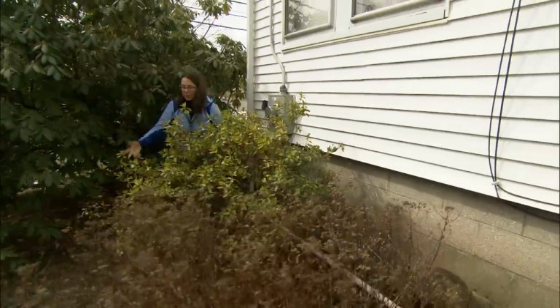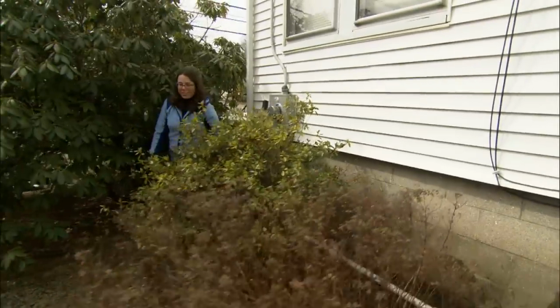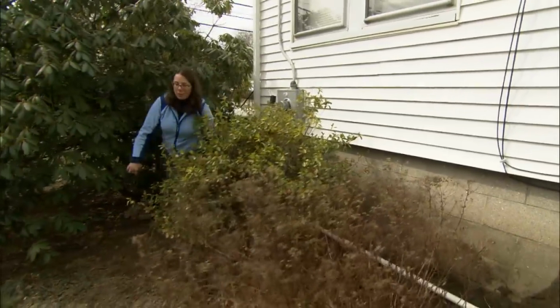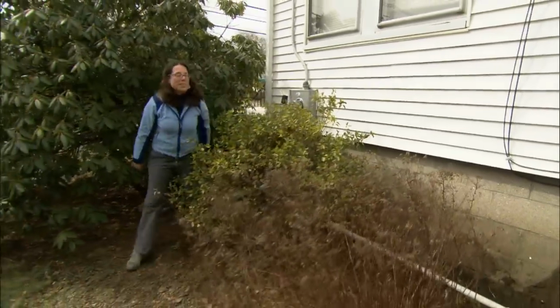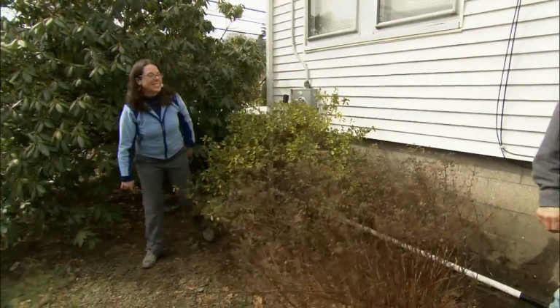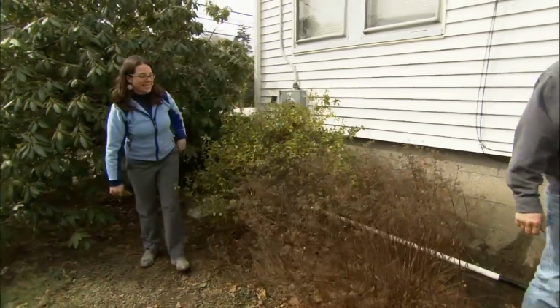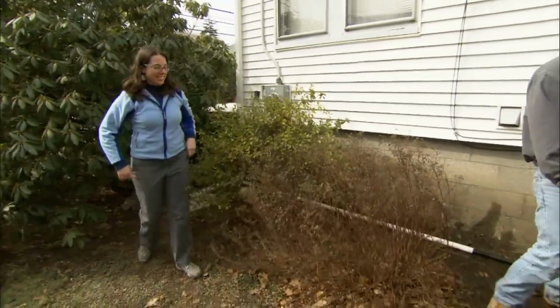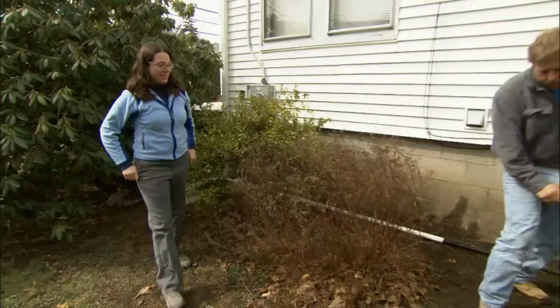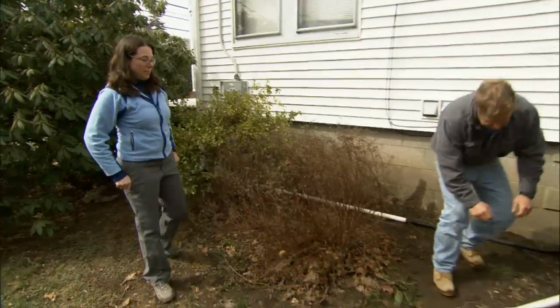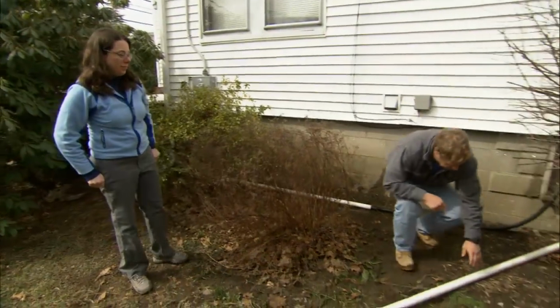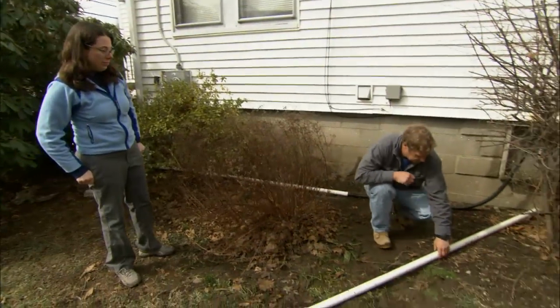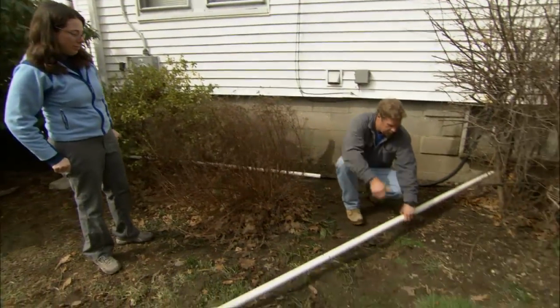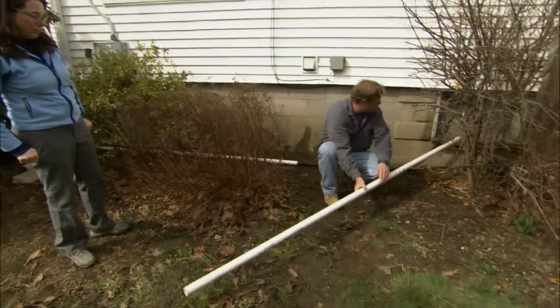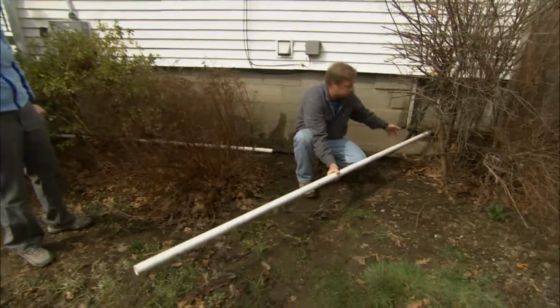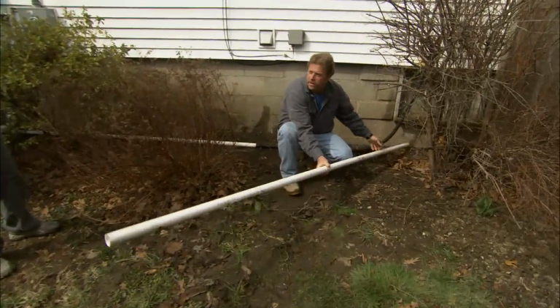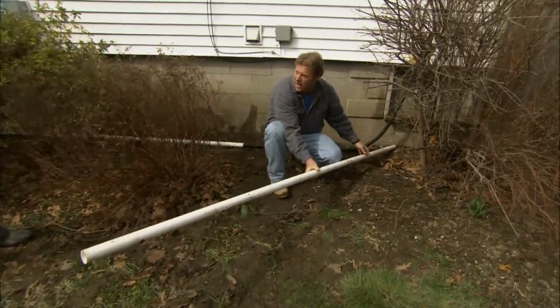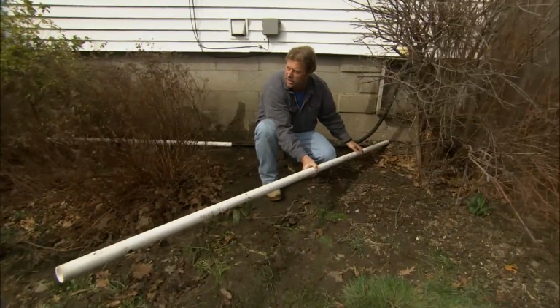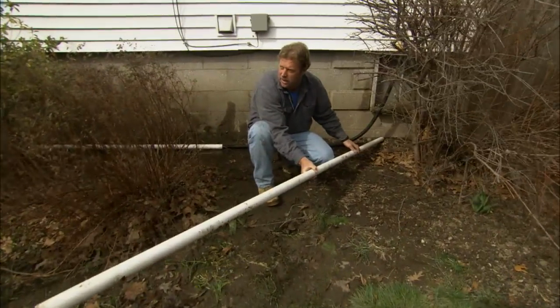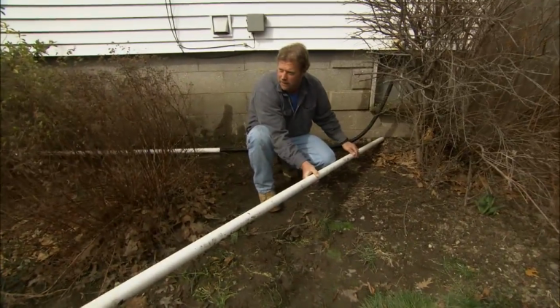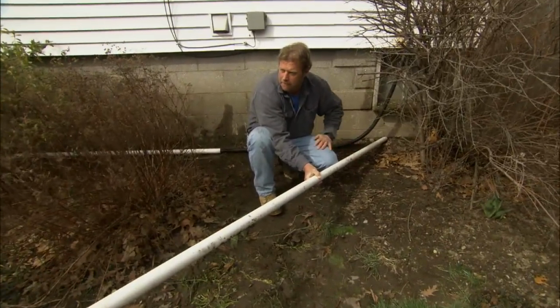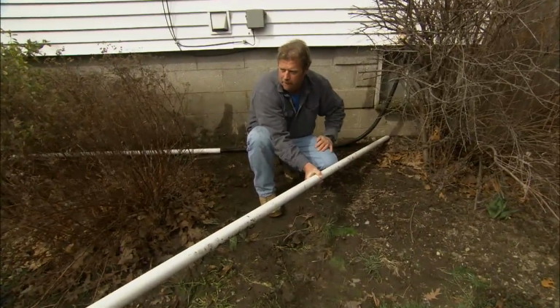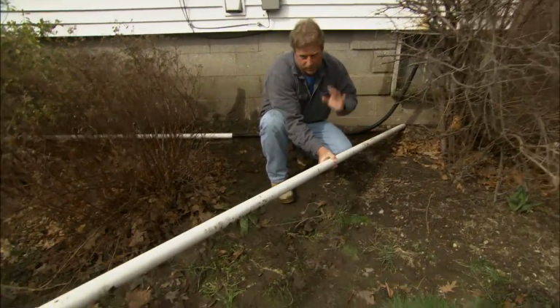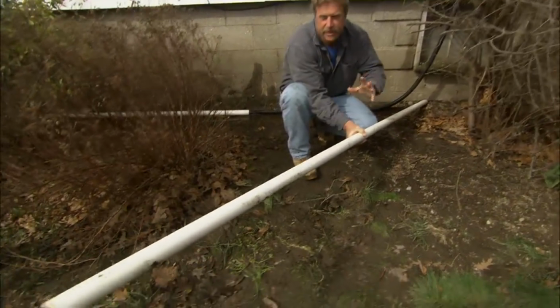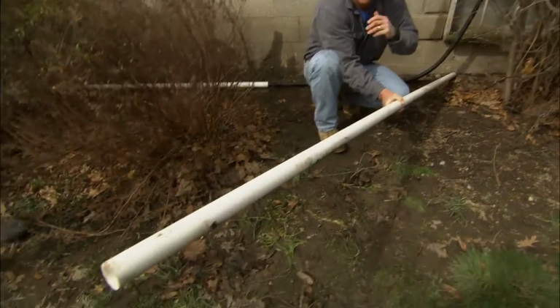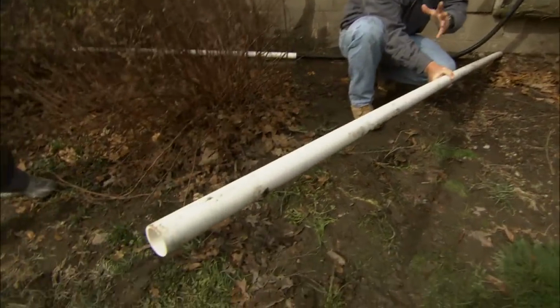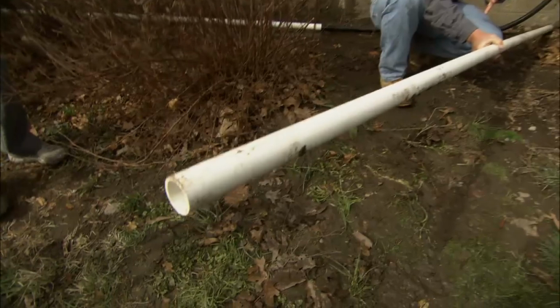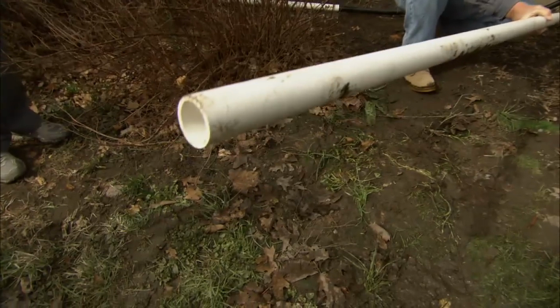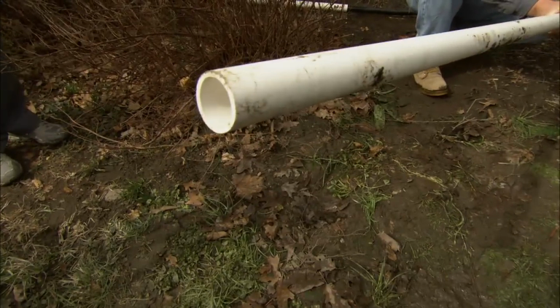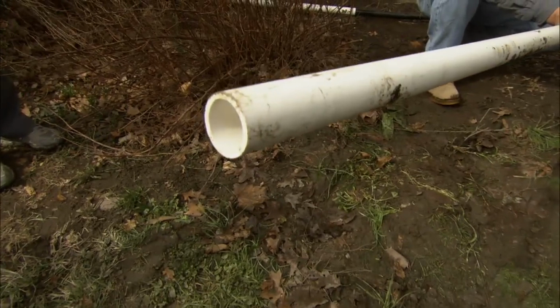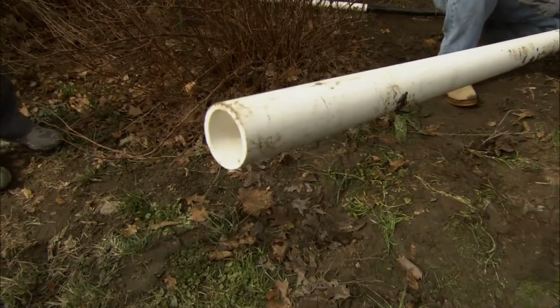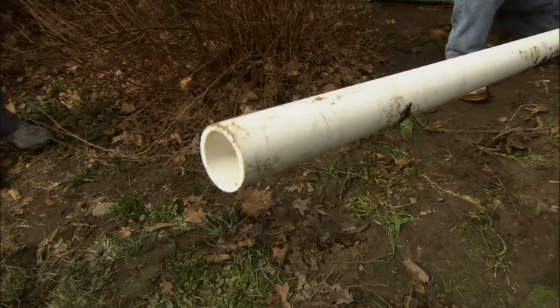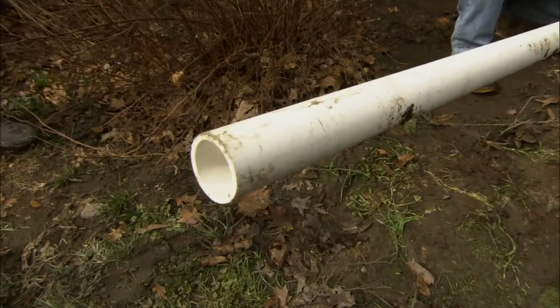The more permanent solution is fixing this pipe up to your discharge. It's PVC — schedule 40 PVC, inch and a half, really heavy pipe.